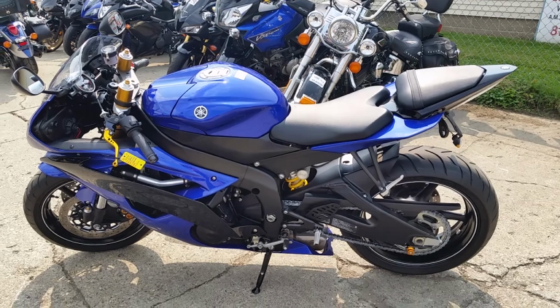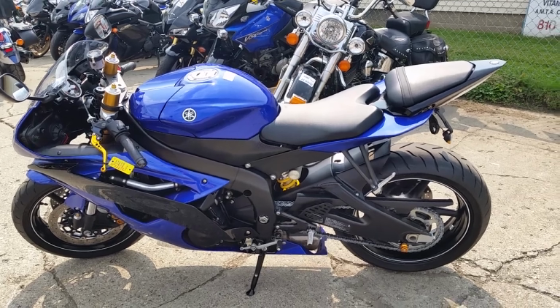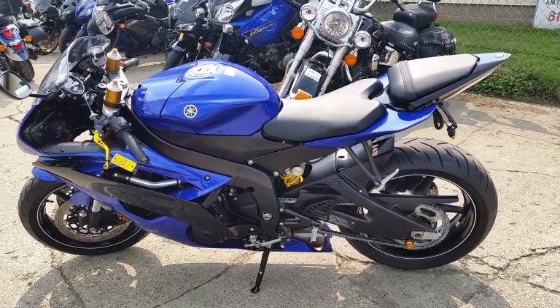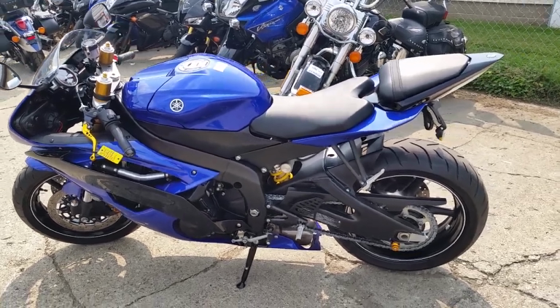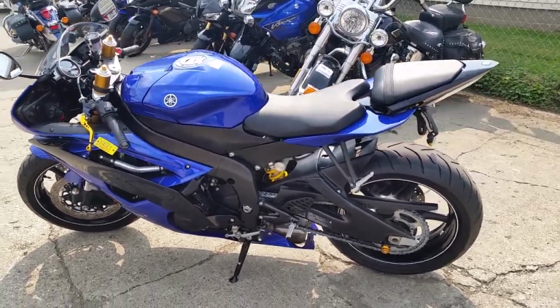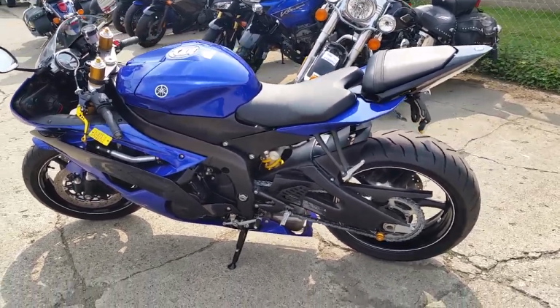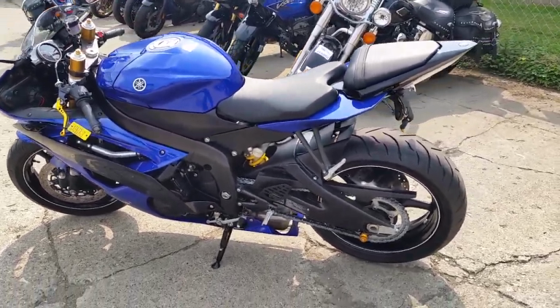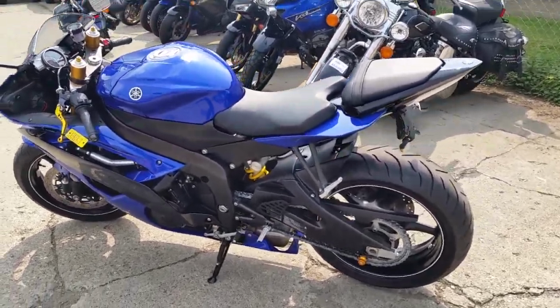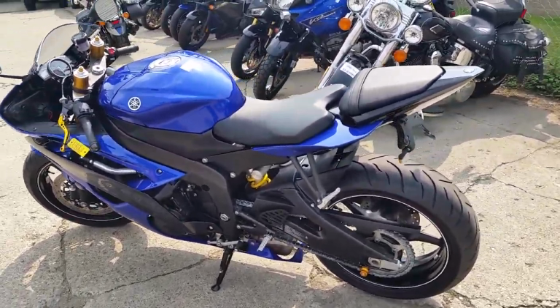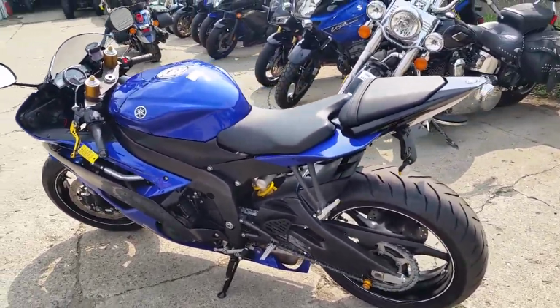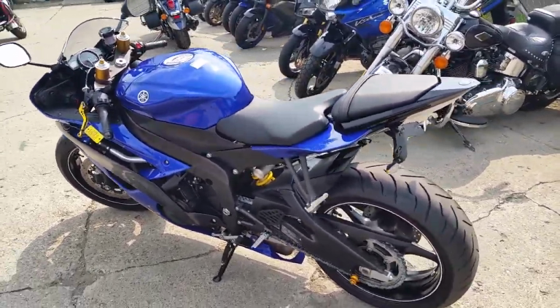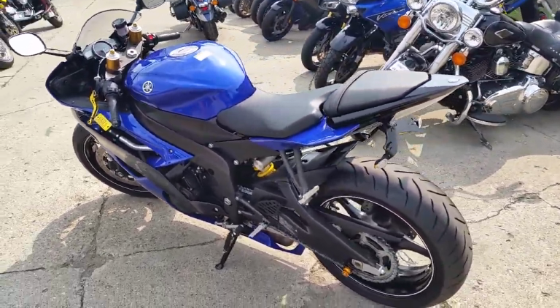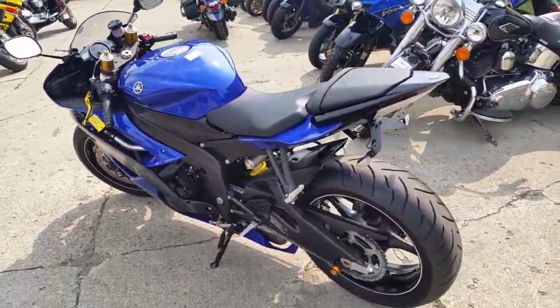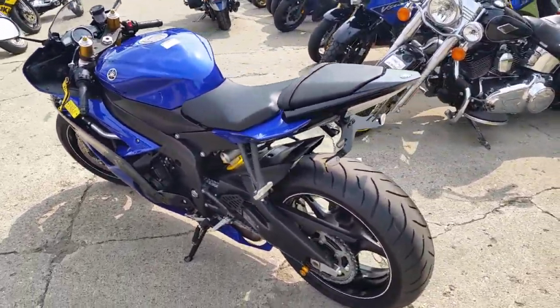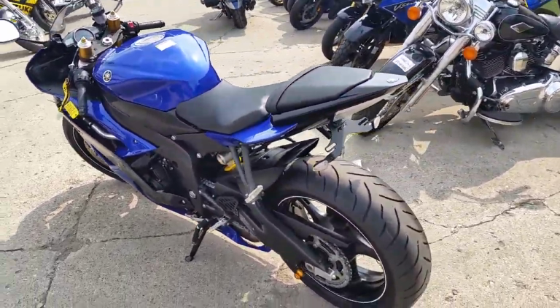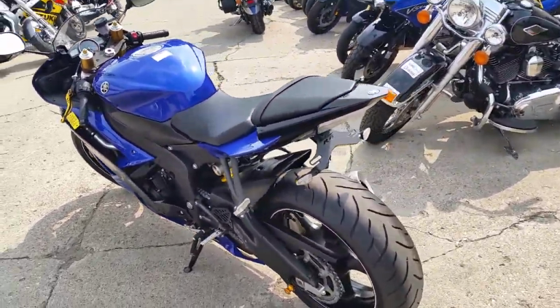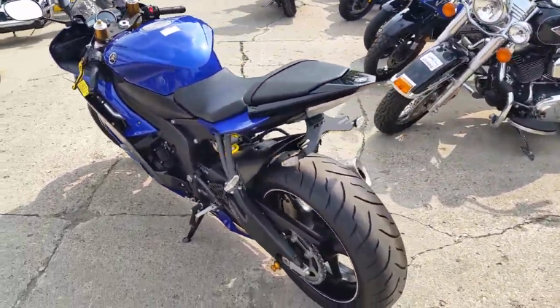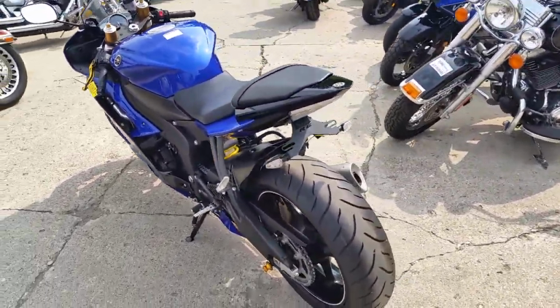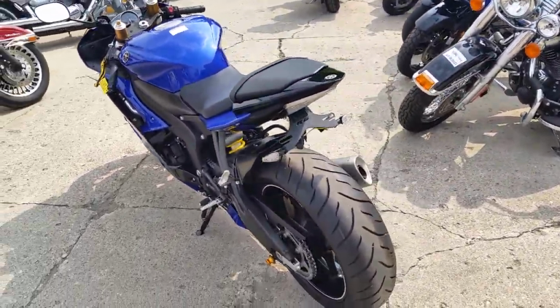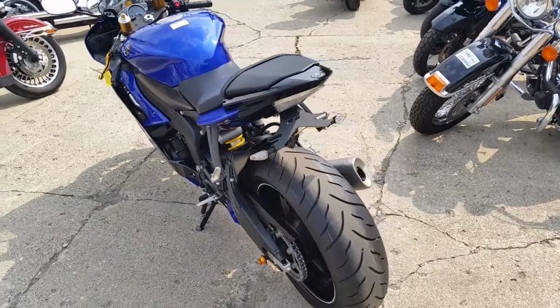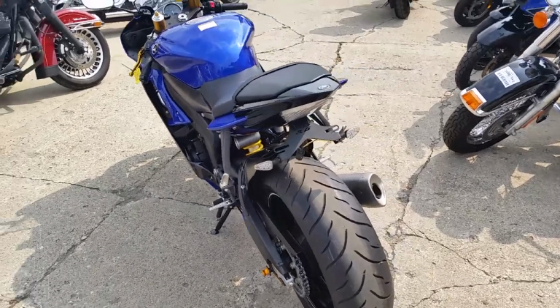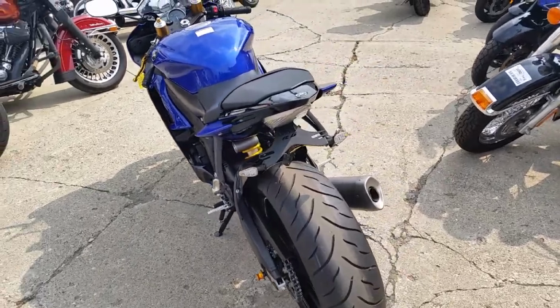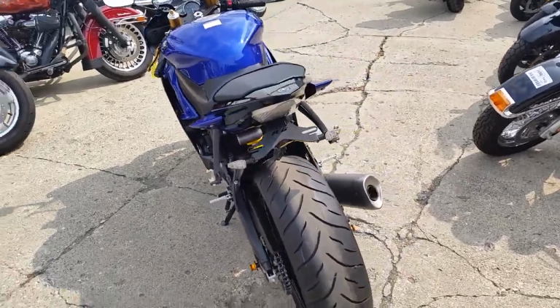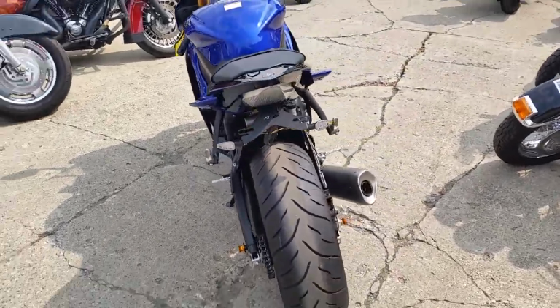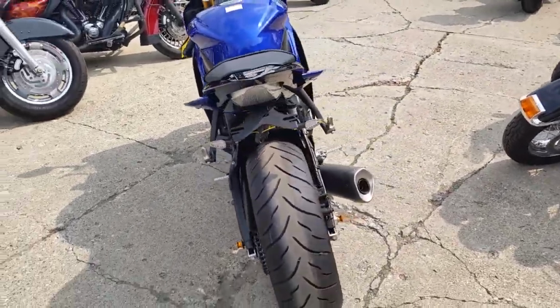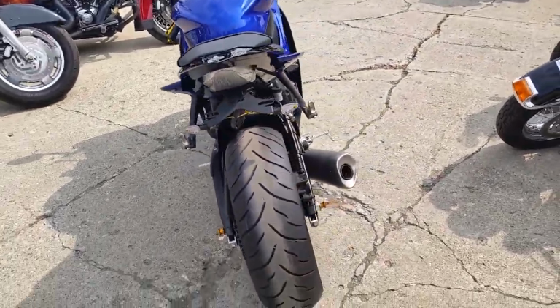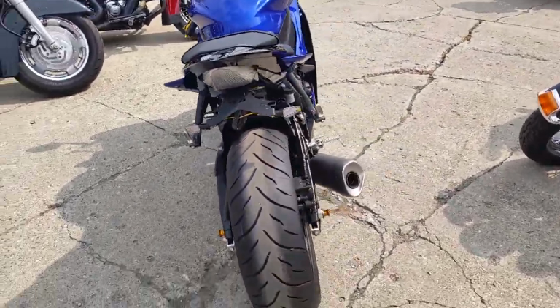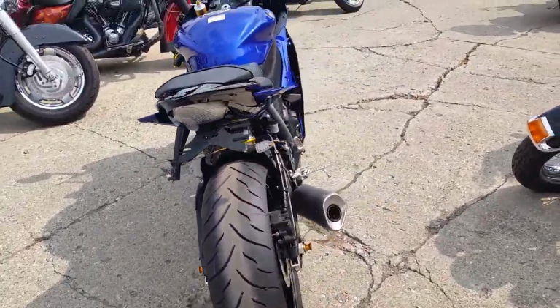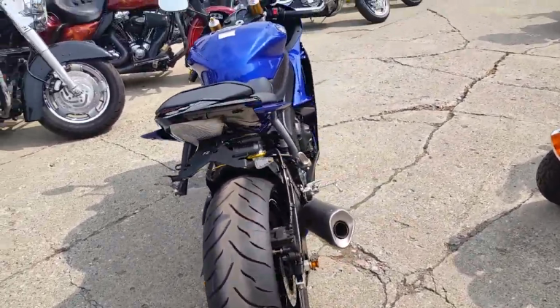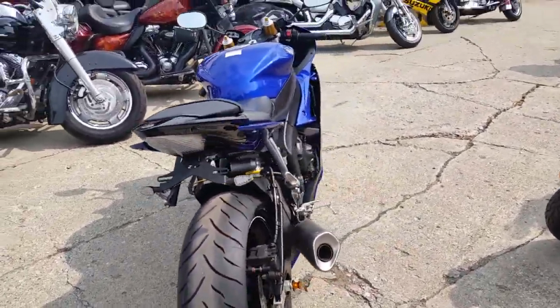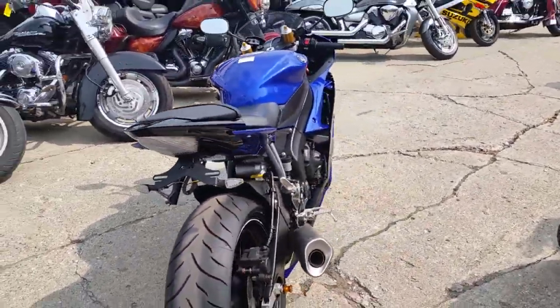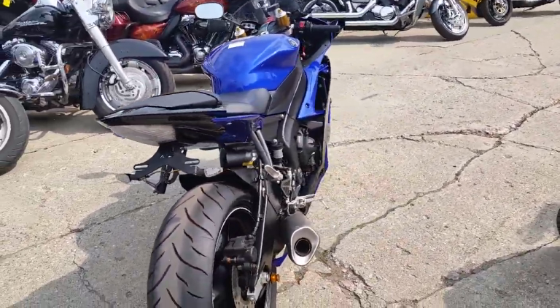Hey, at Approval Powersports, we got a 2012 Yamaha R6. This bike is as clean as it gets with only 2,200 miles and tons of extras.